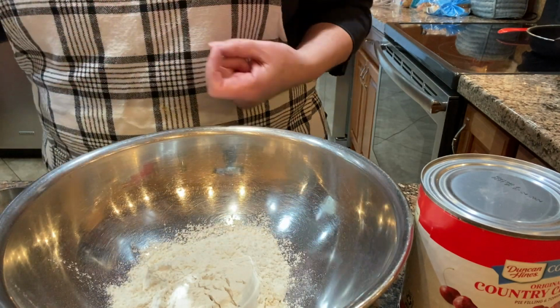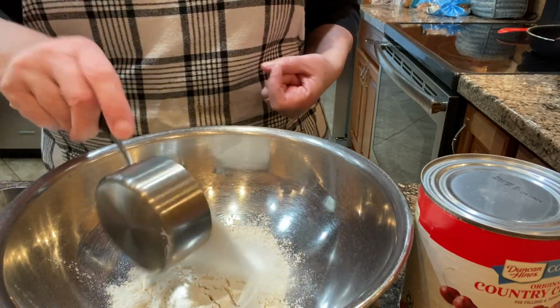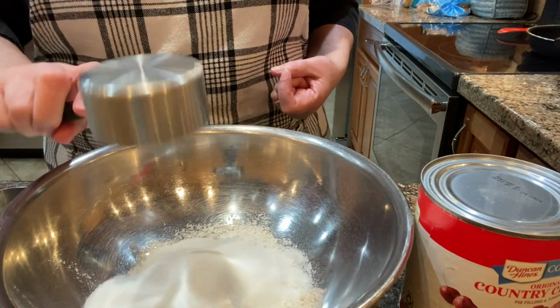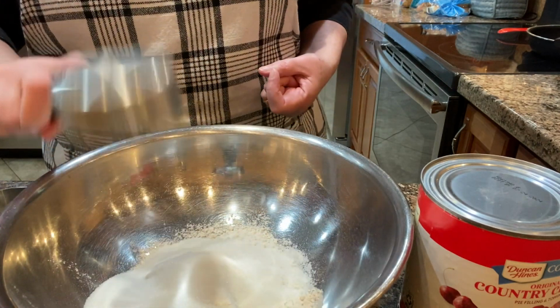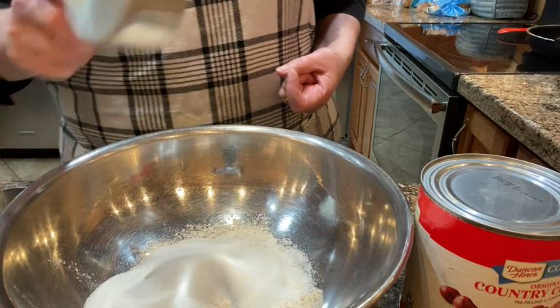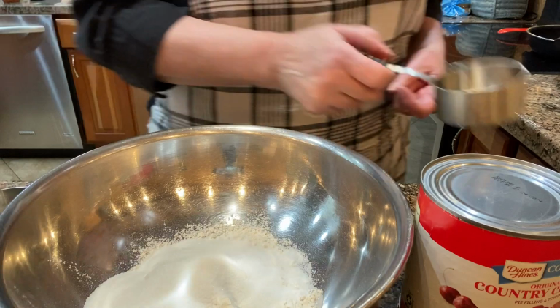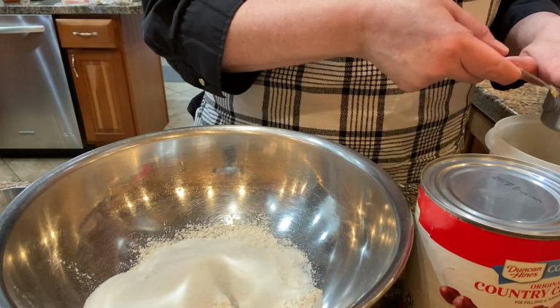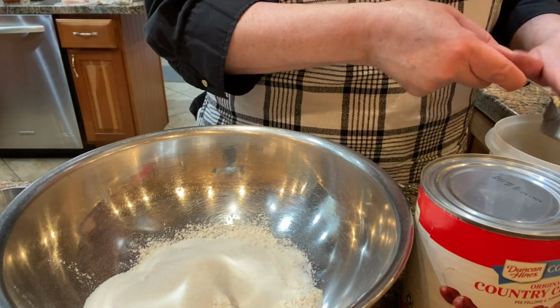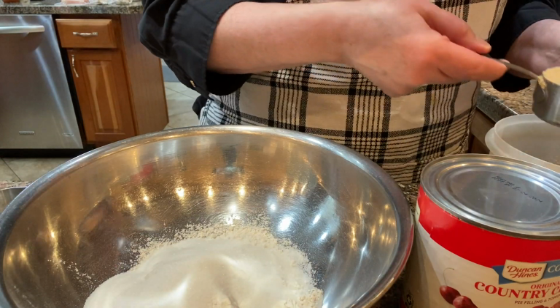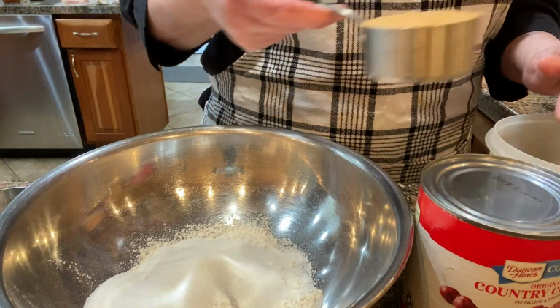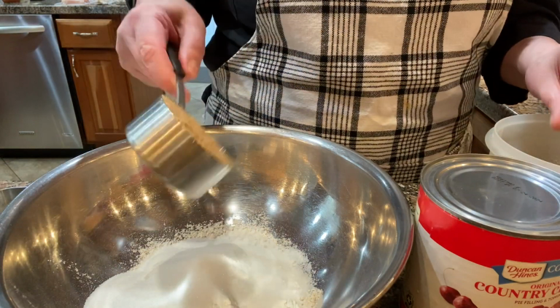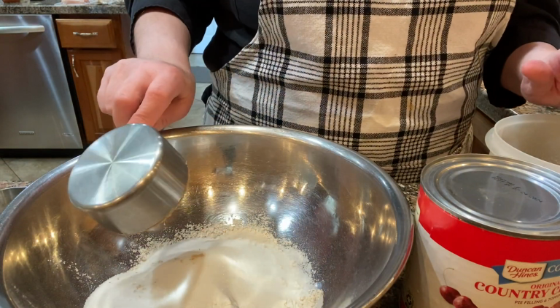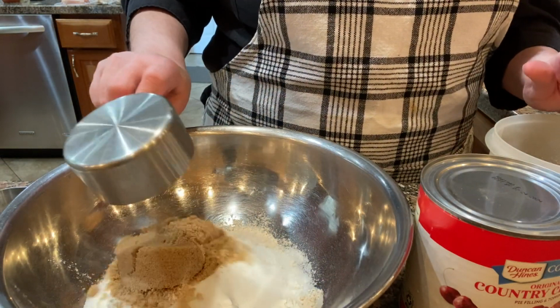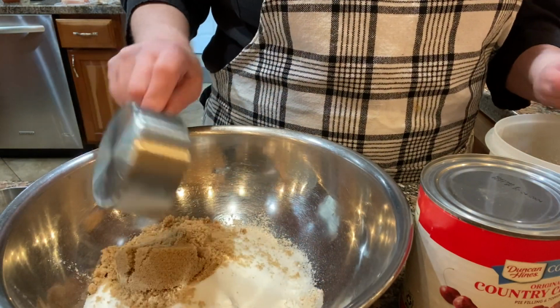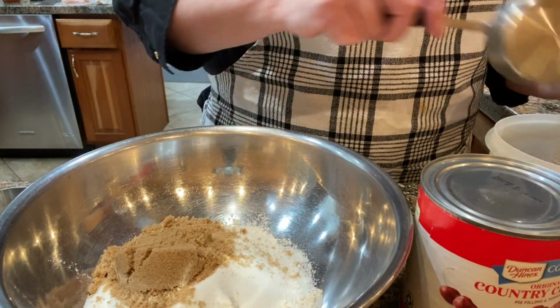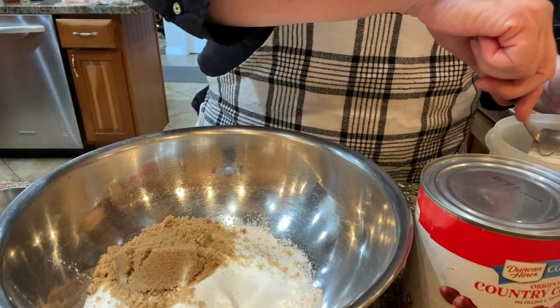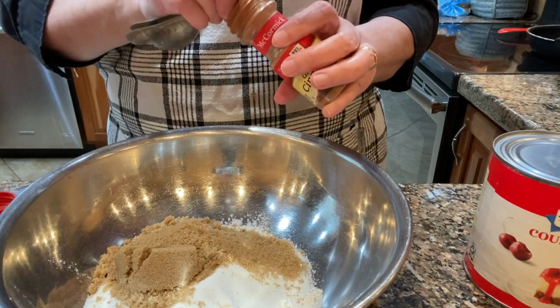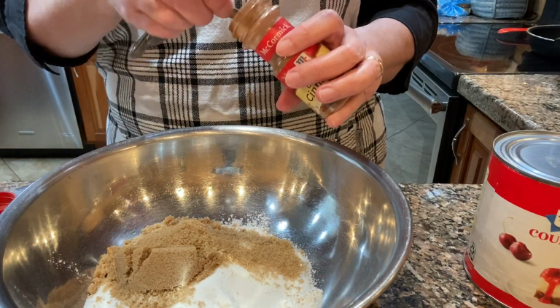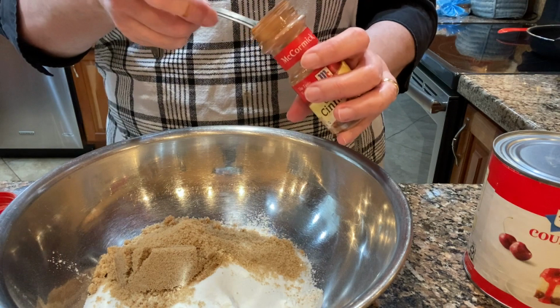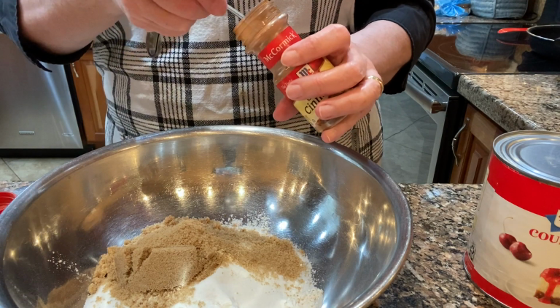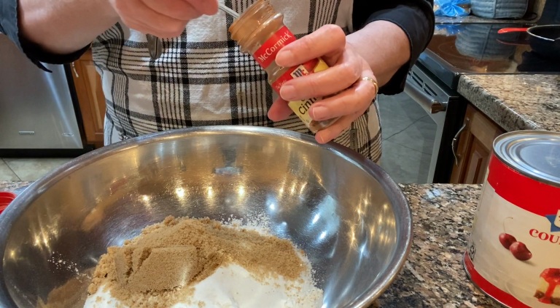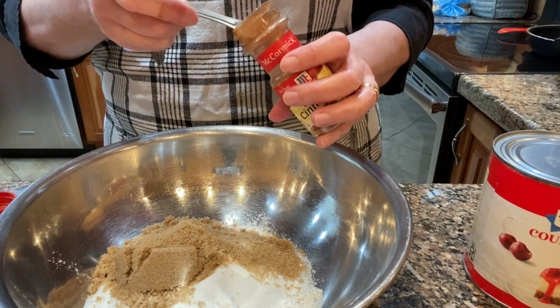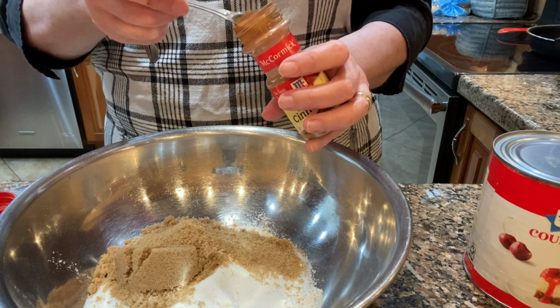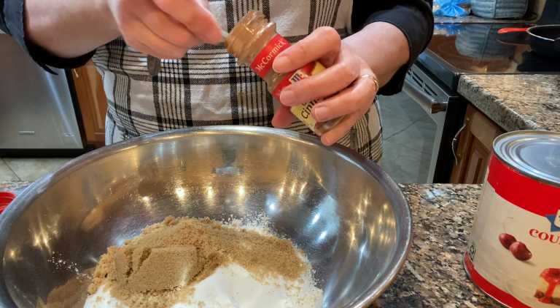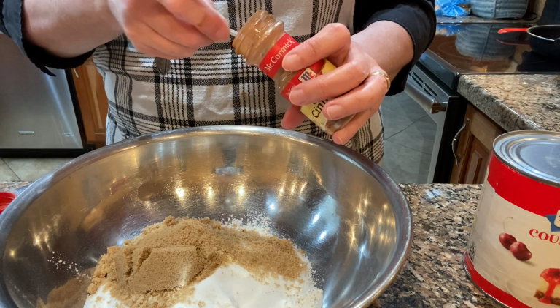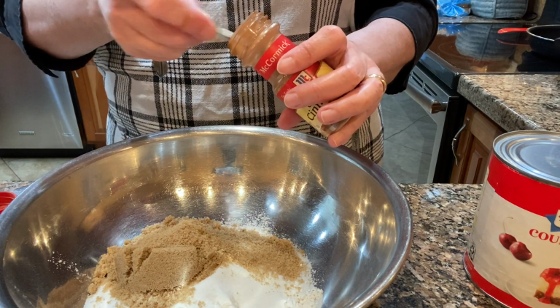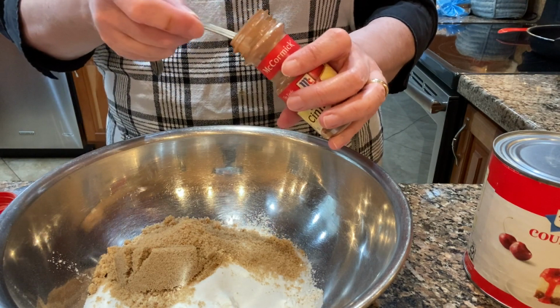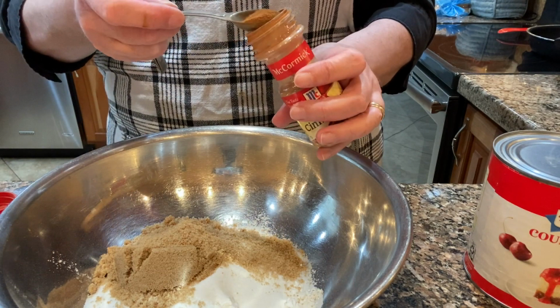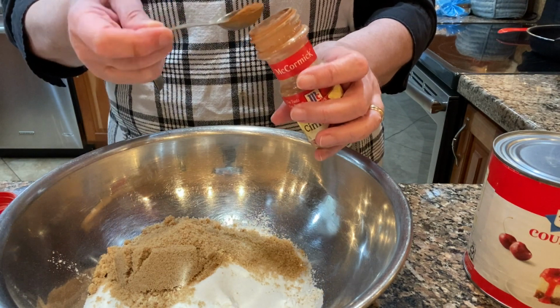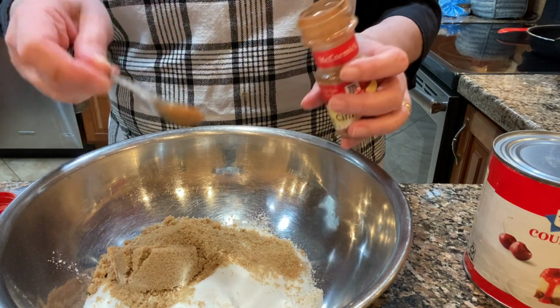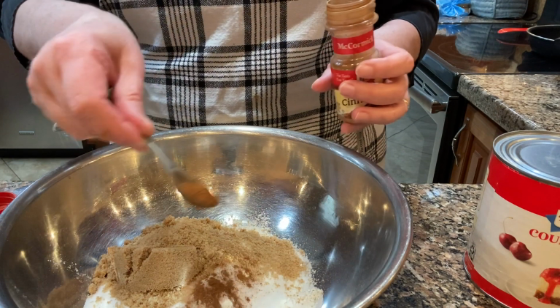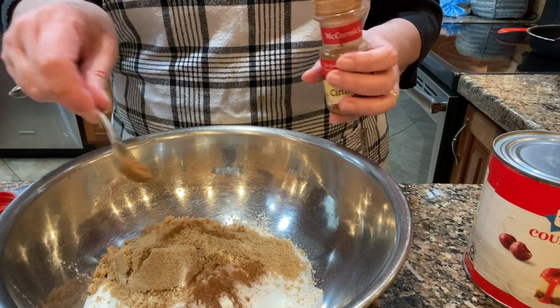I'm putting a cup of flour, a half a cup of granulated sugar, a half a cup of brown sugar, and a teaspoon of cinnamon into a bowl.